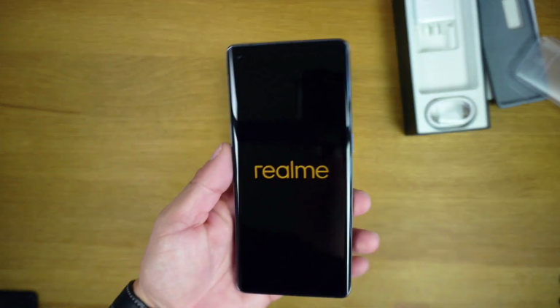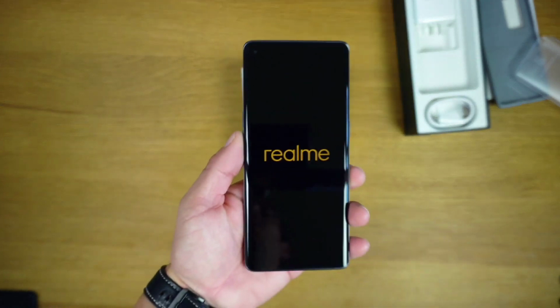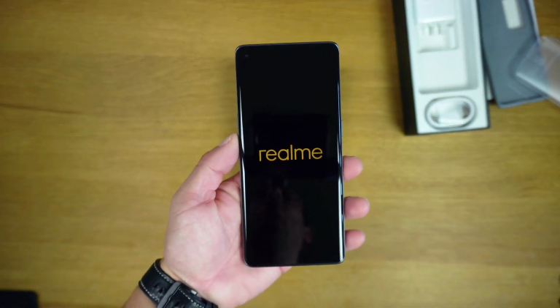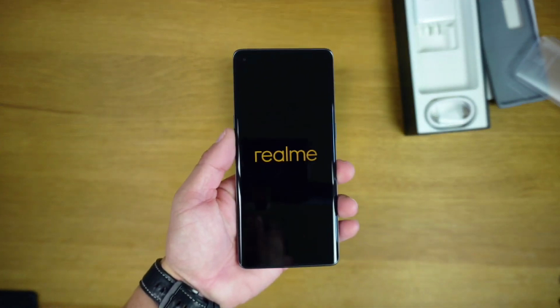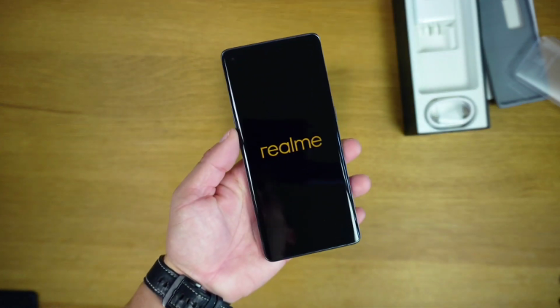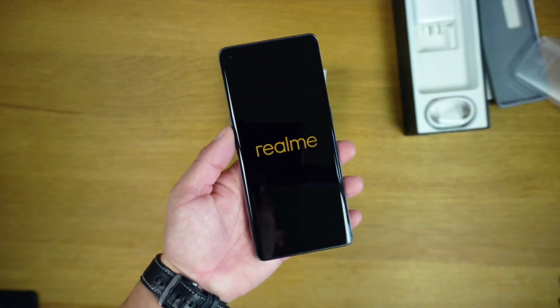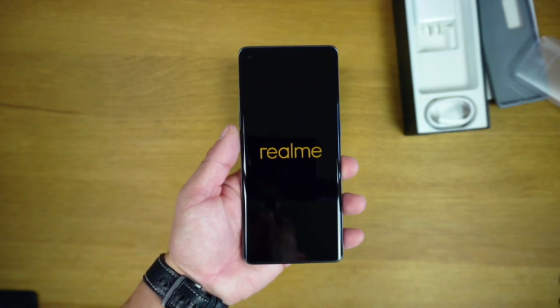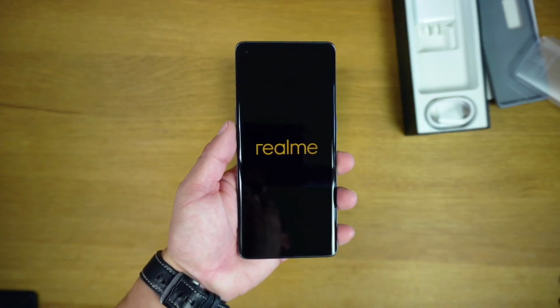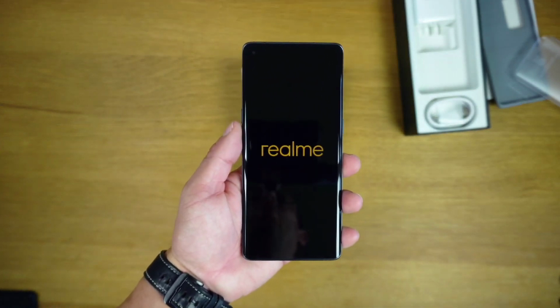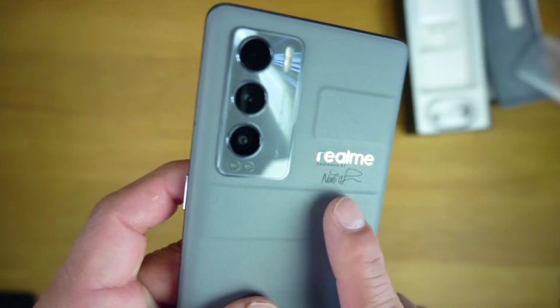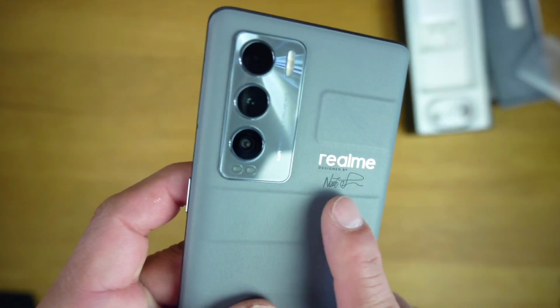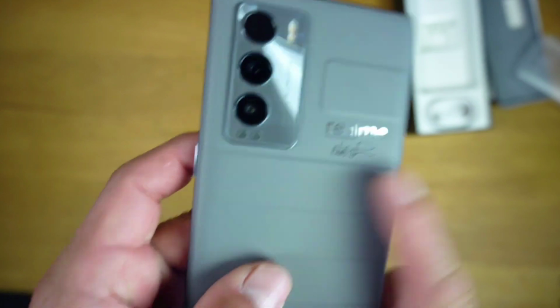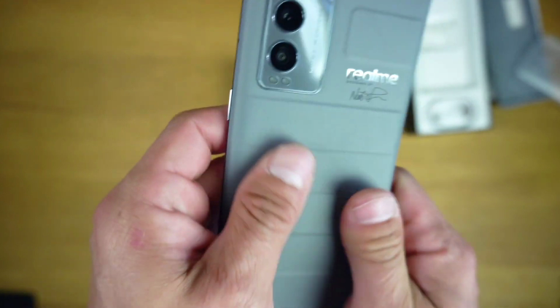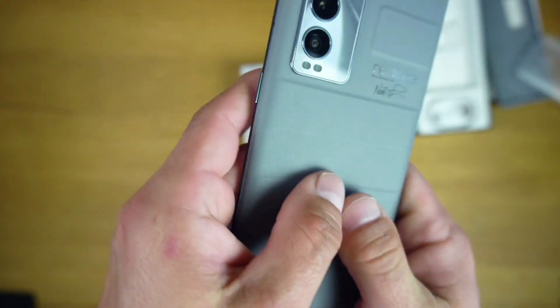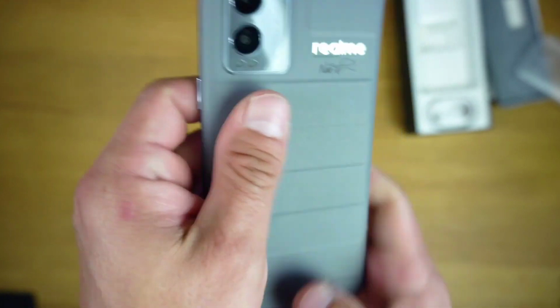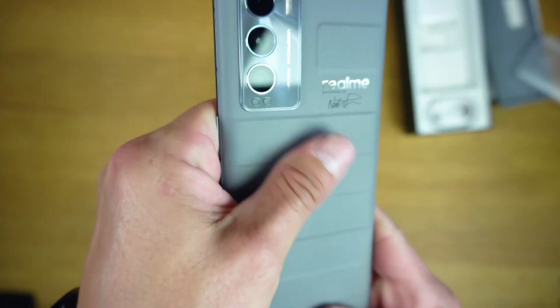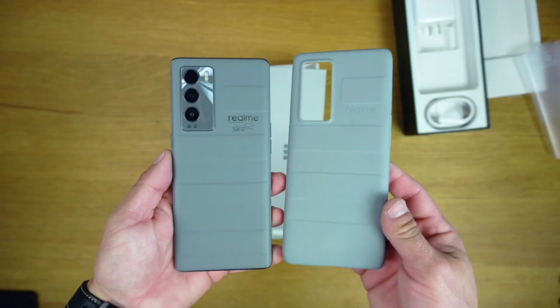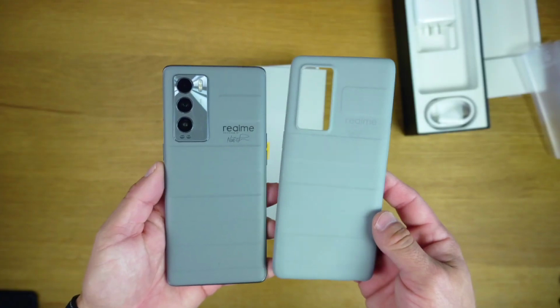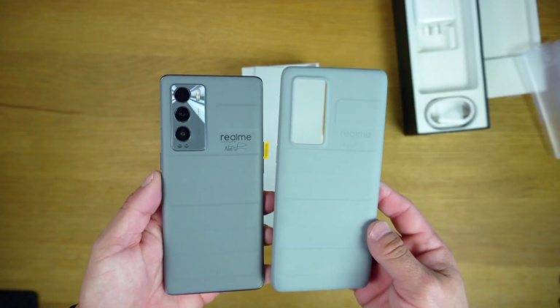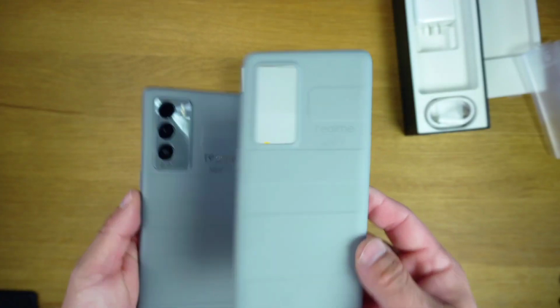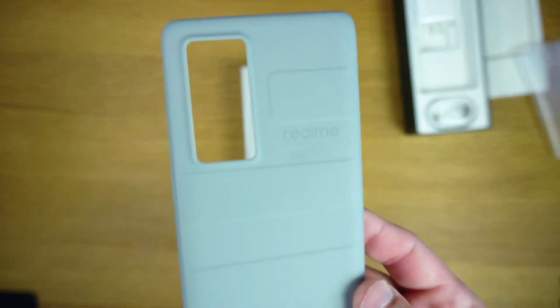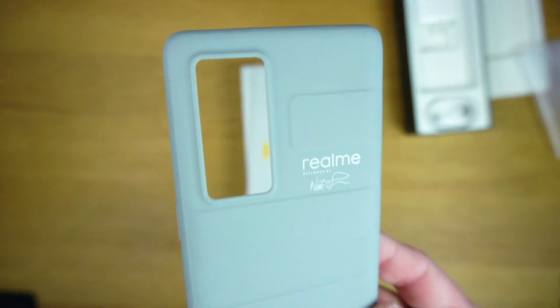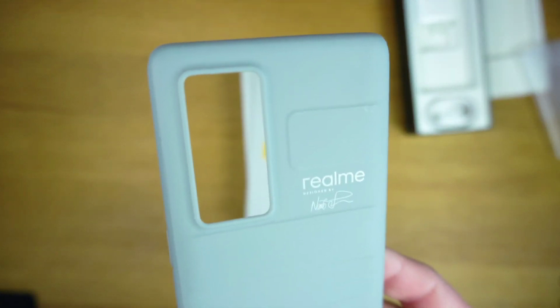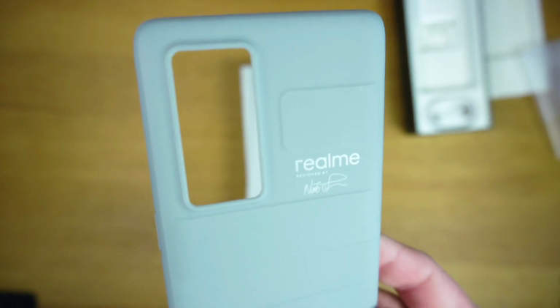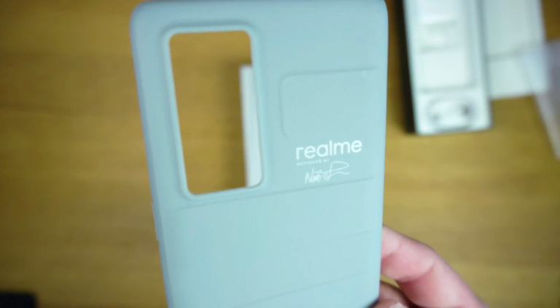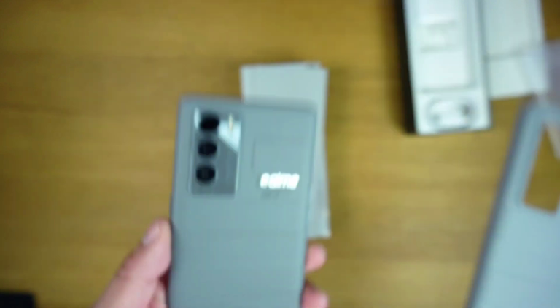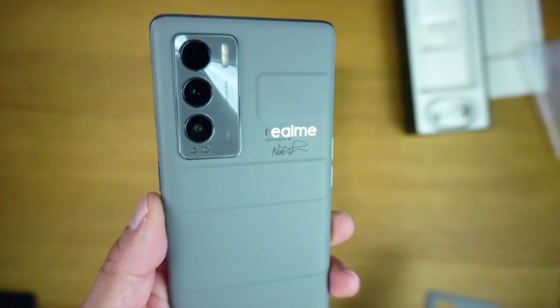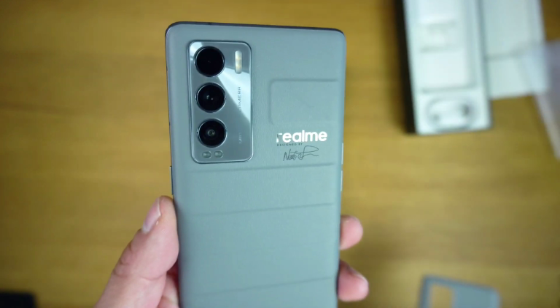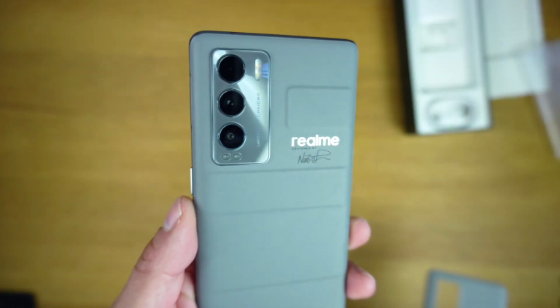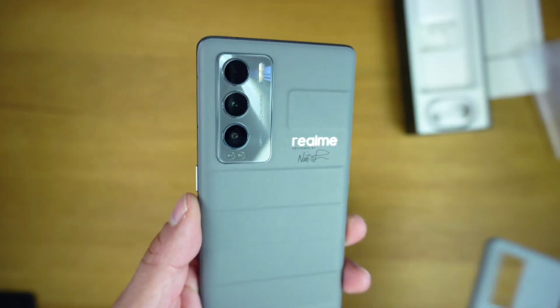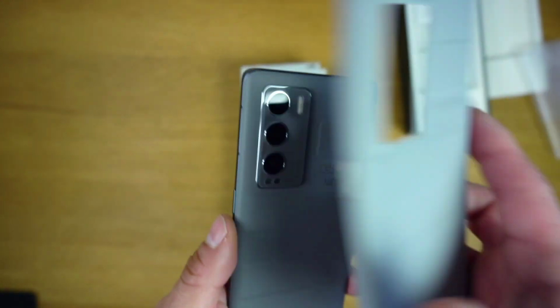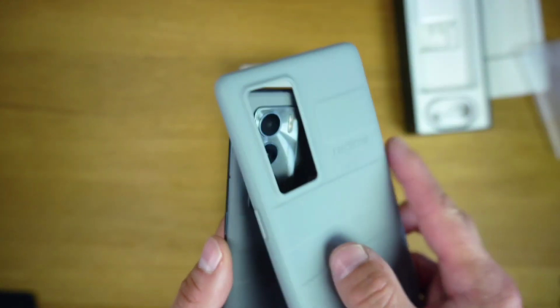Moving on, the triple camera setup on the GT Master Explorer Edition includes a 50MP Sony IMX766 sensor with OIS, along with a 16MP ultrawide and a 2MP macro shooter.